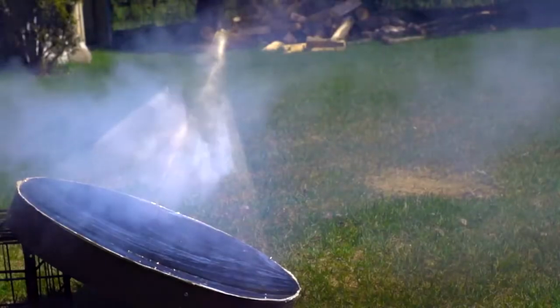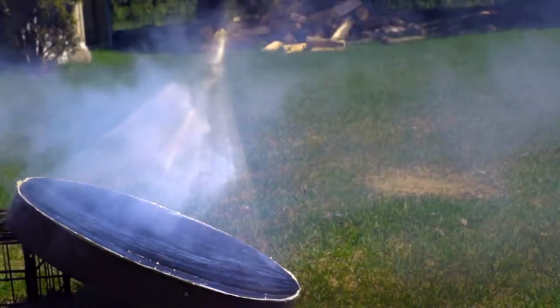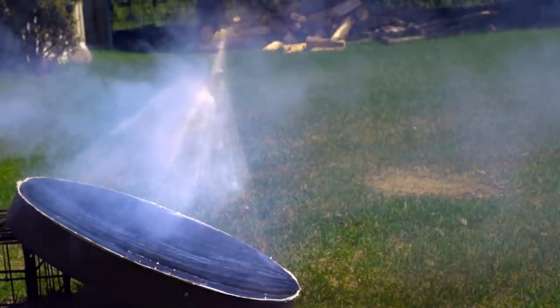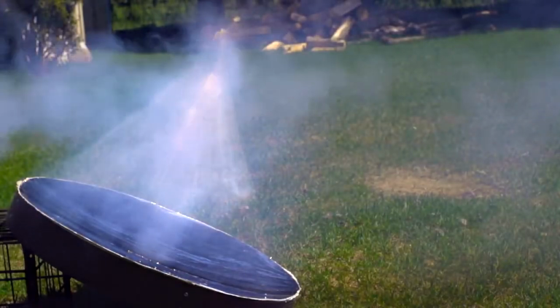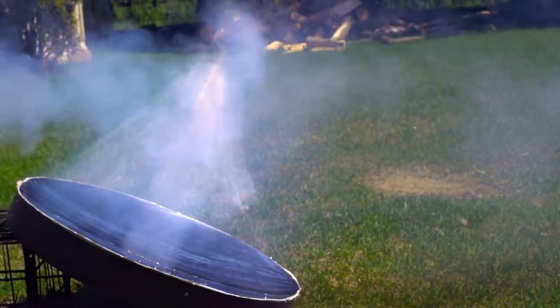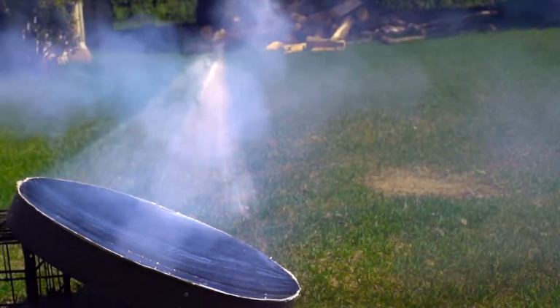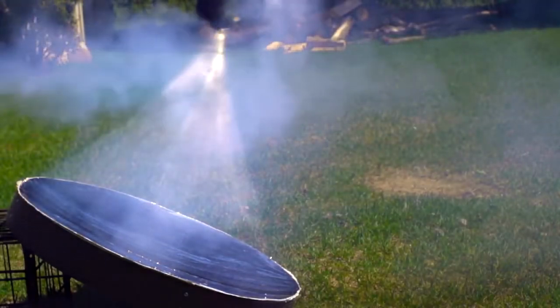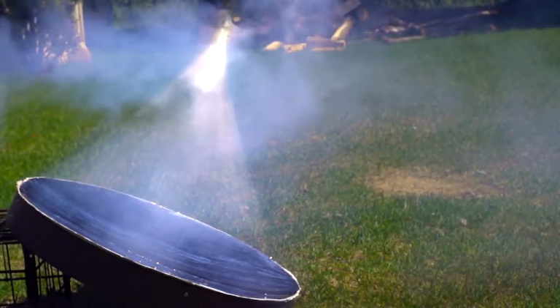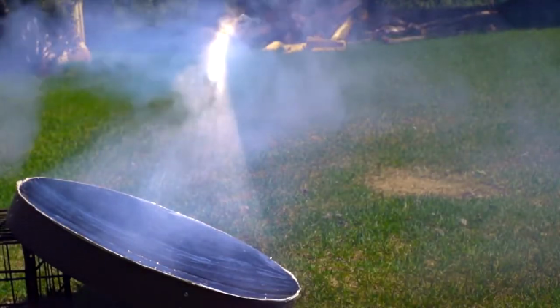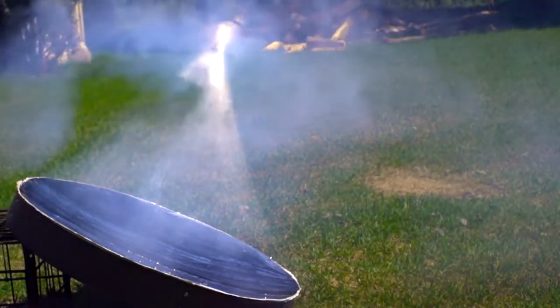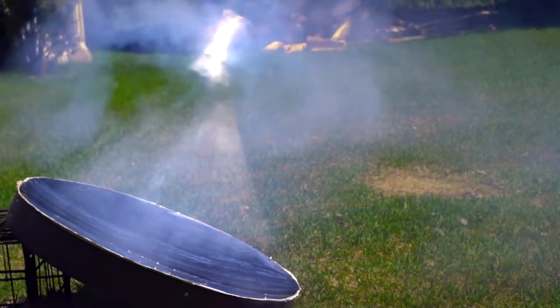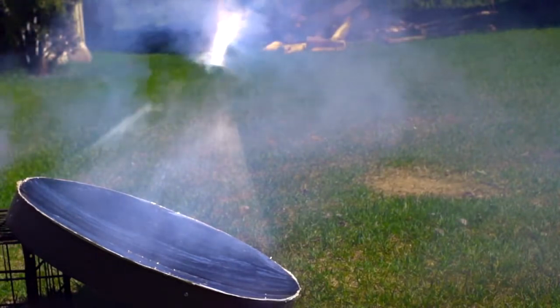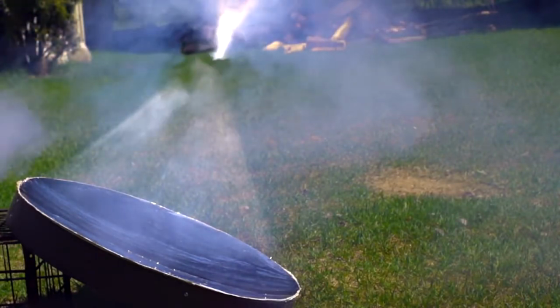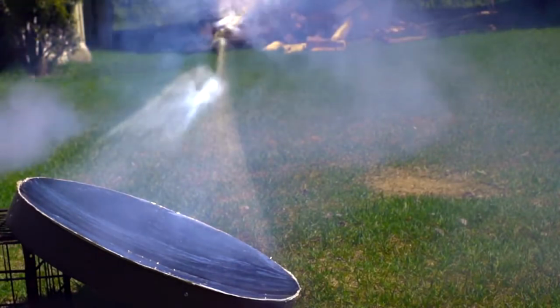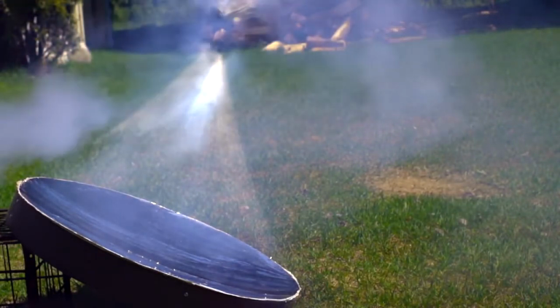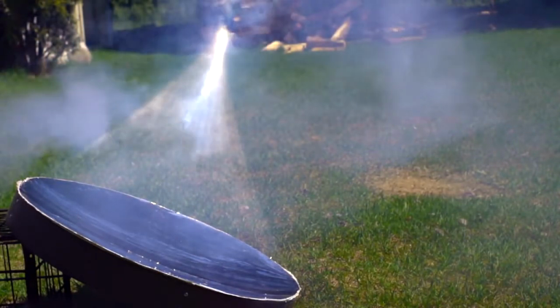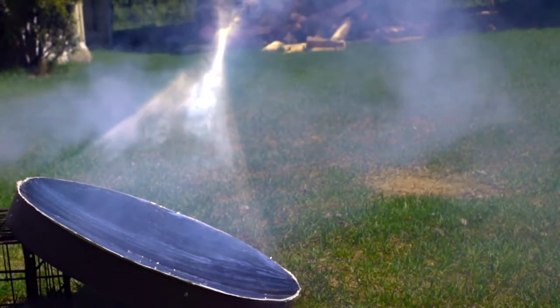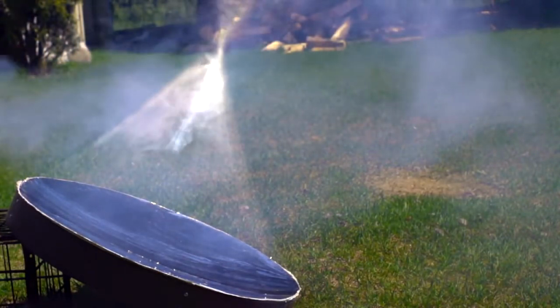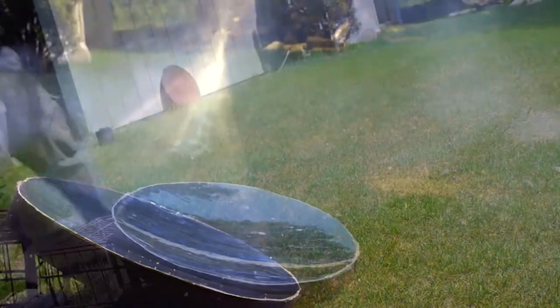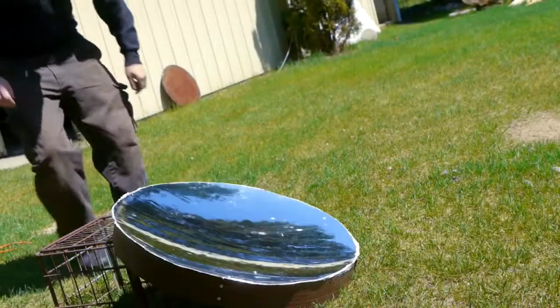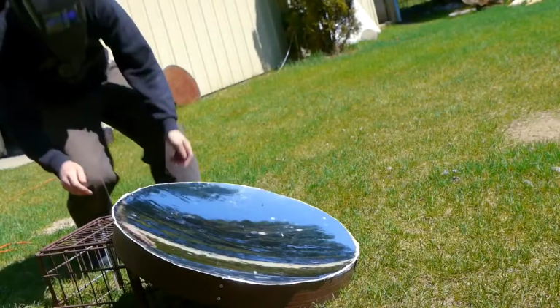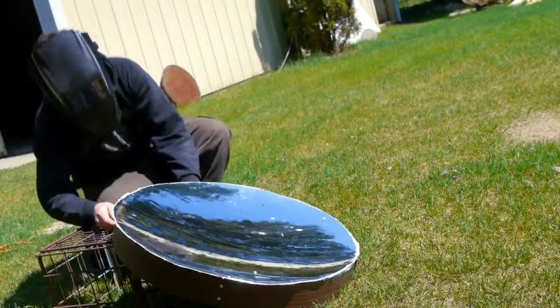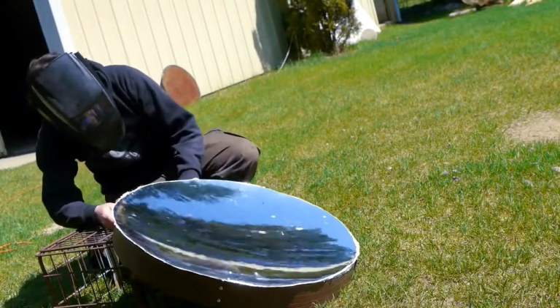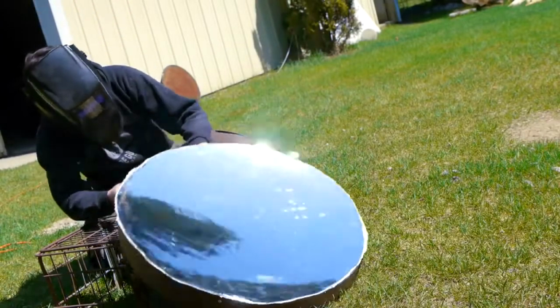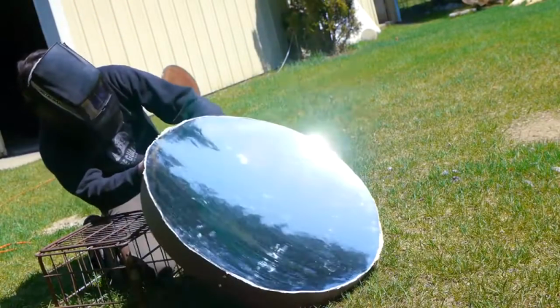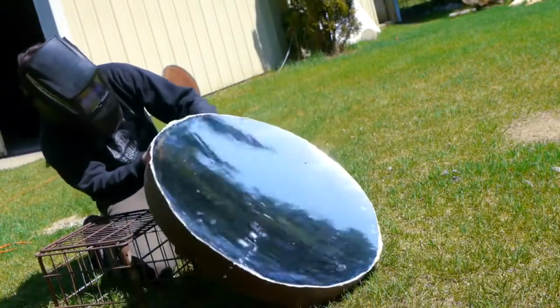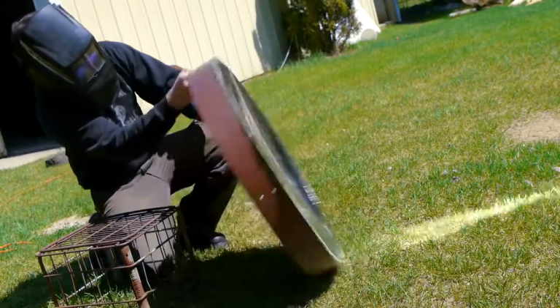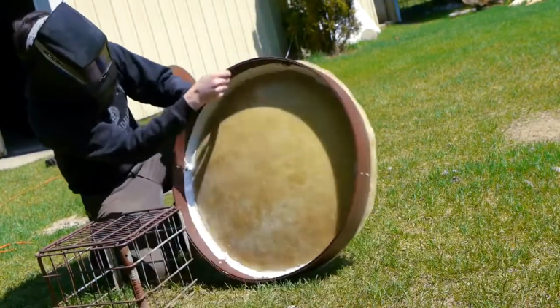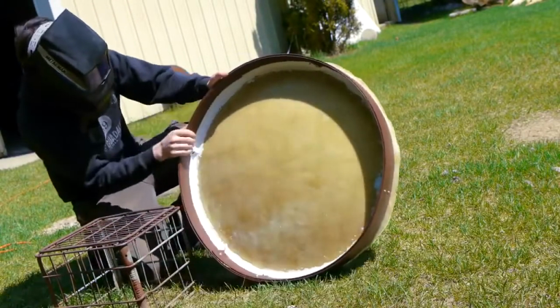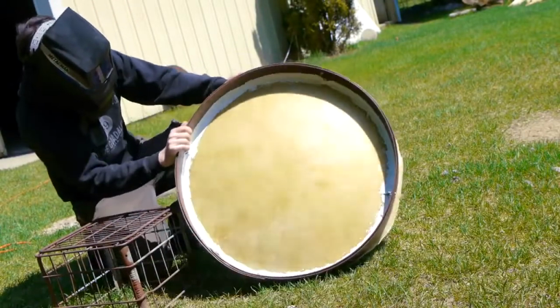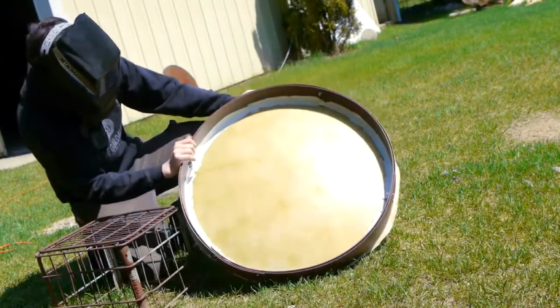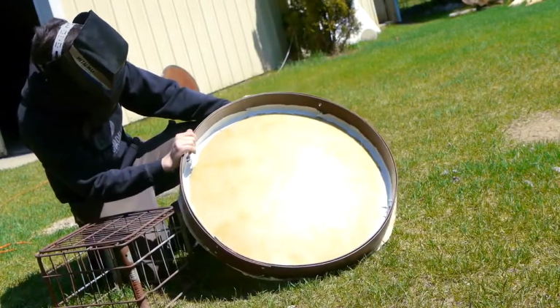Hello everyone! In this video I'll be showing the process I used to make this 28 inch parabolic mirror. These can be used for lots of solar applications like heating and cooking, and I was also curious to try out a mirror like this to build a DIY telescope.